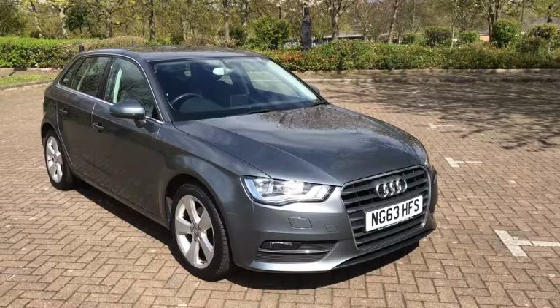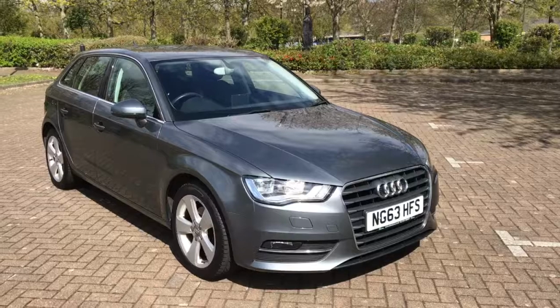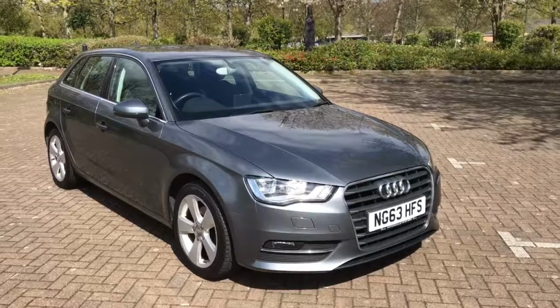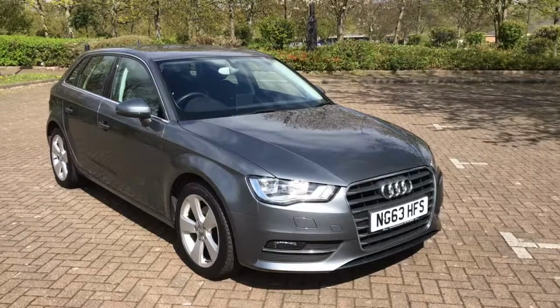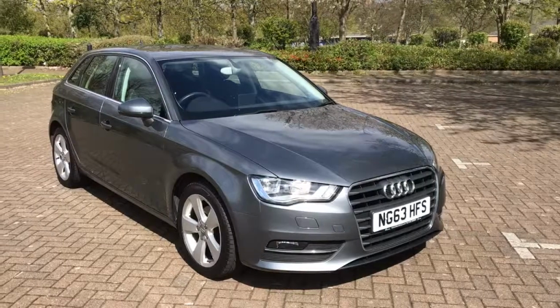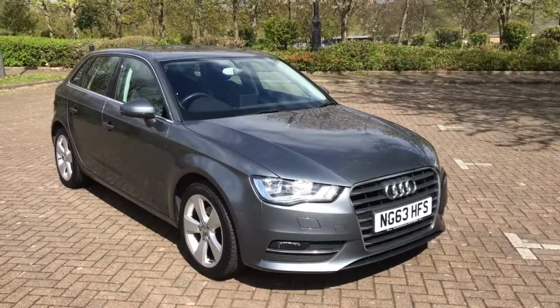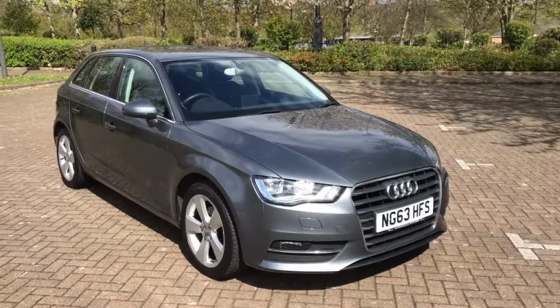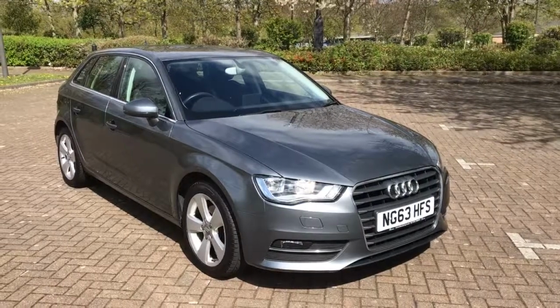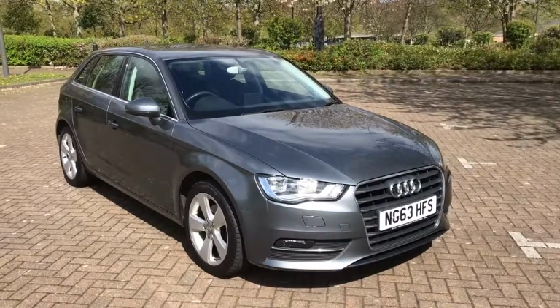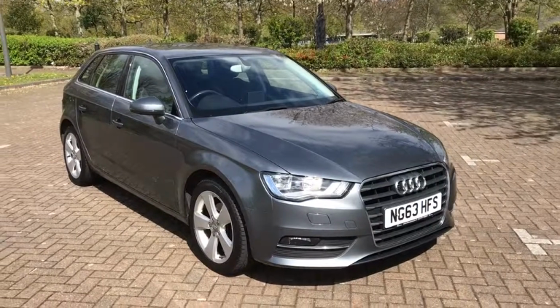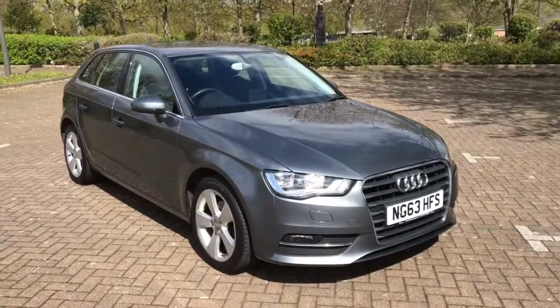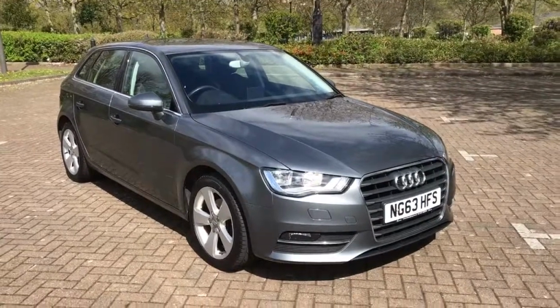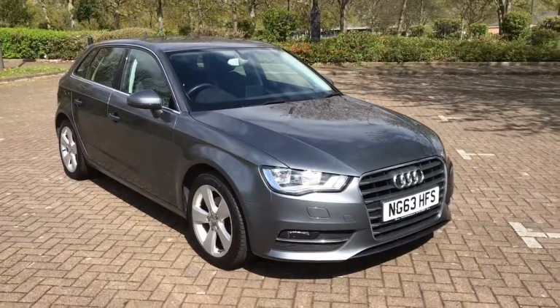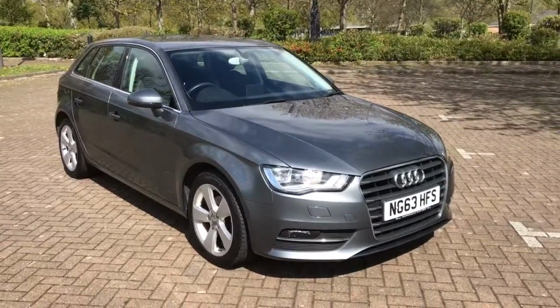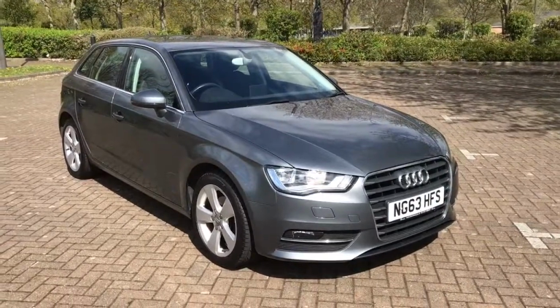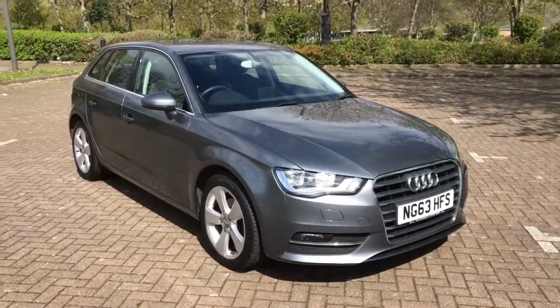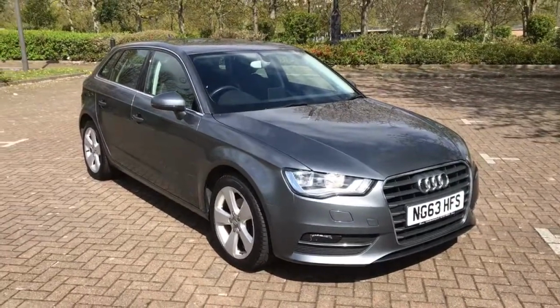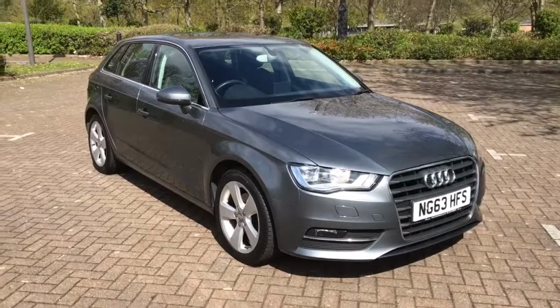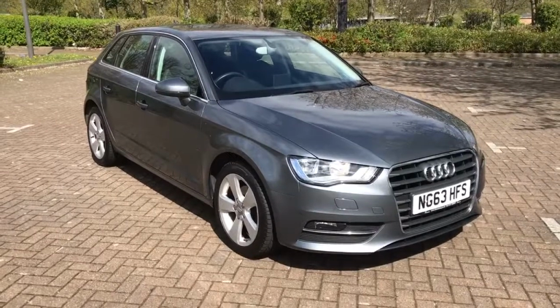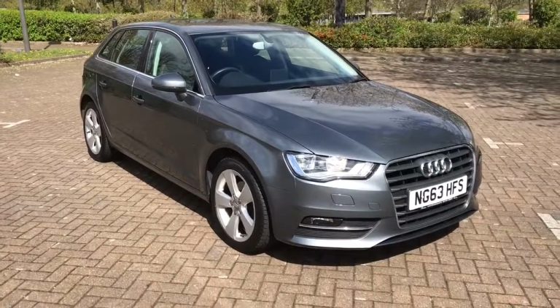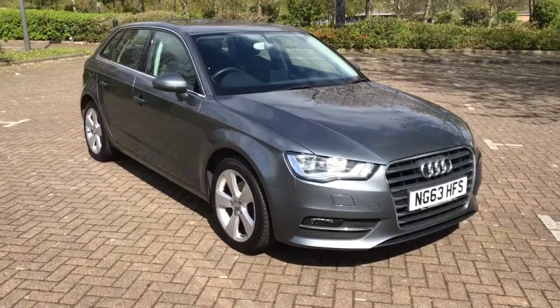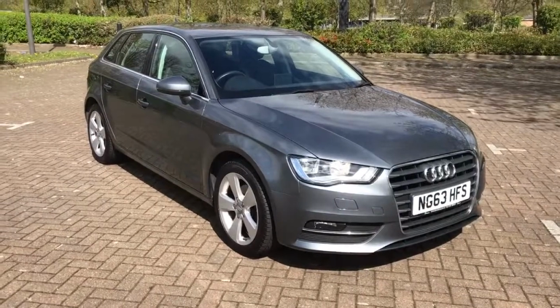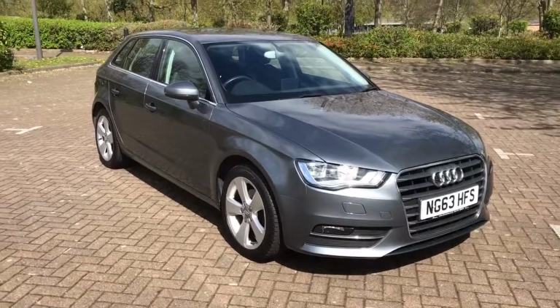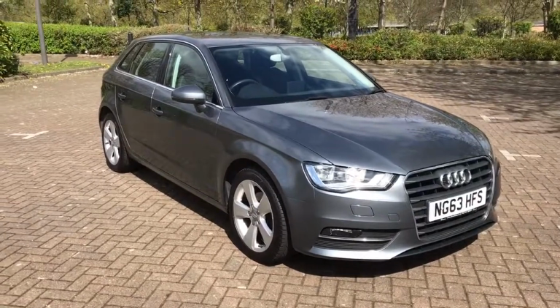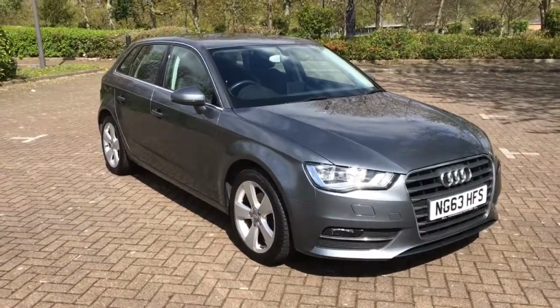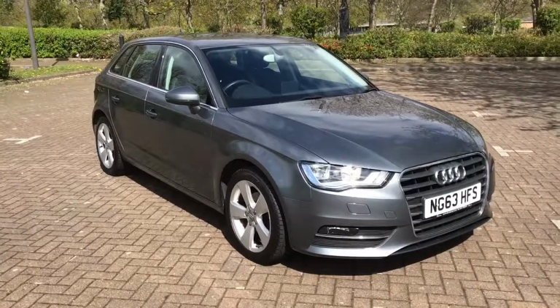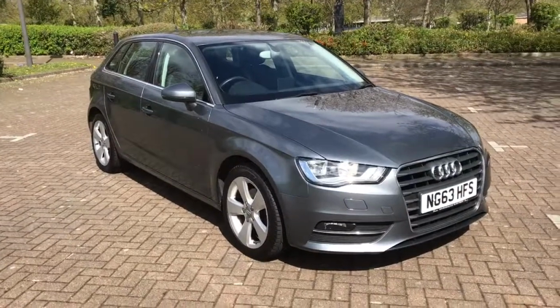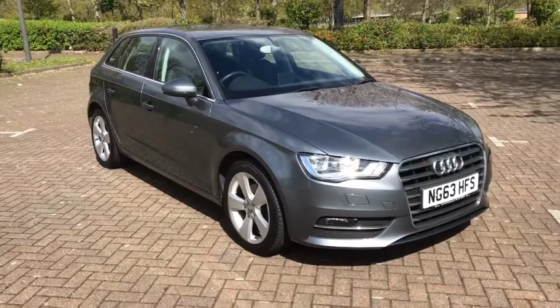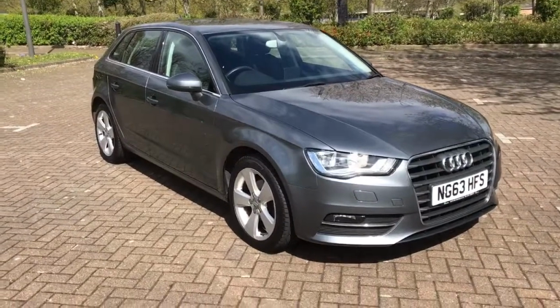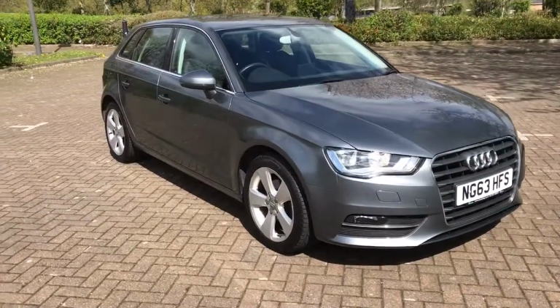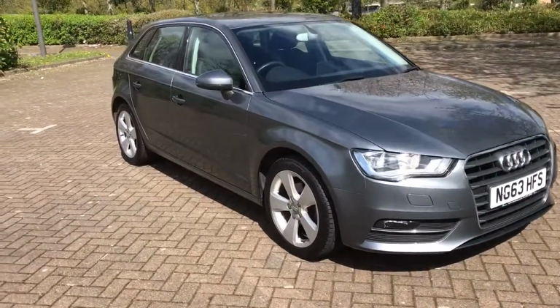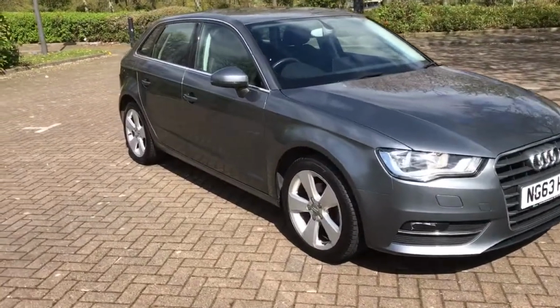This is a 2013 63-plate Audi A3 1.4 TFSI Sport 5-door Sportback.